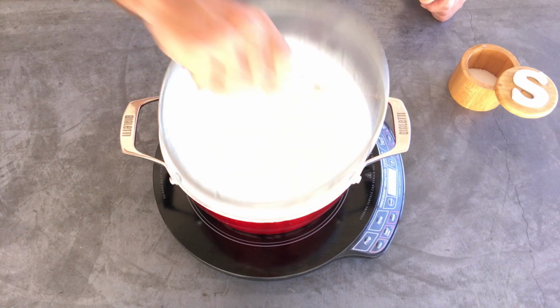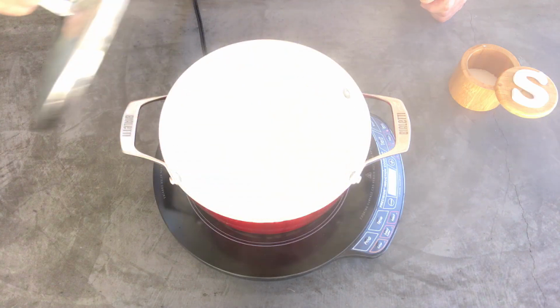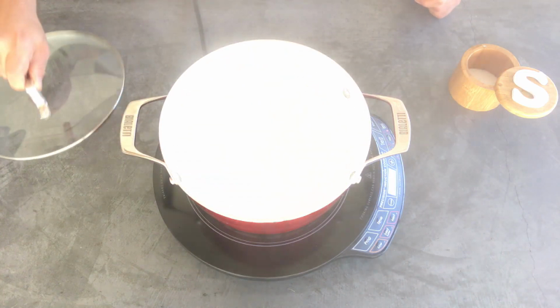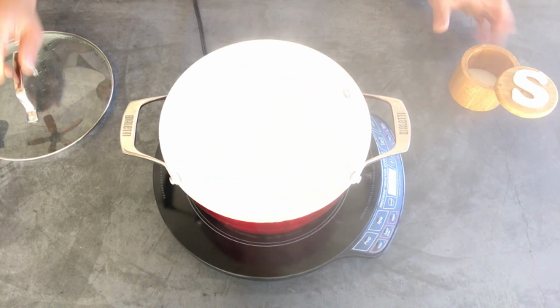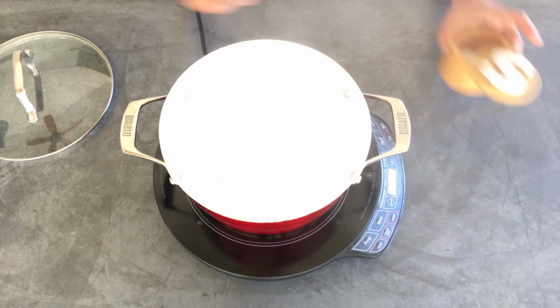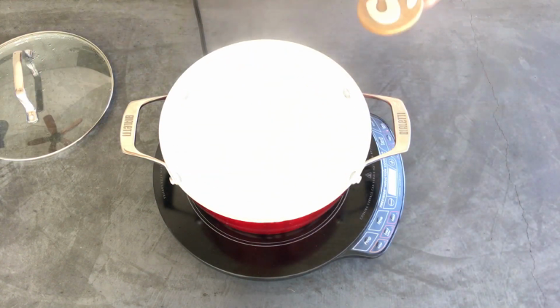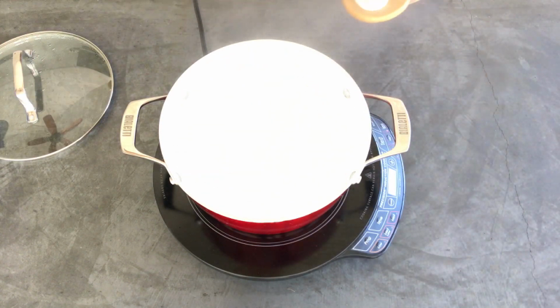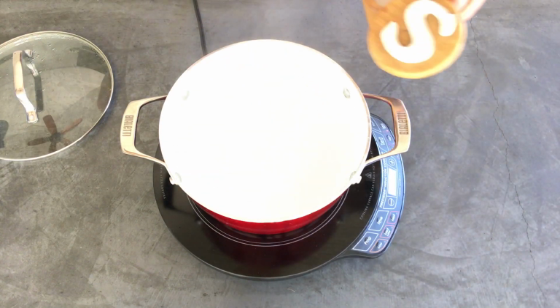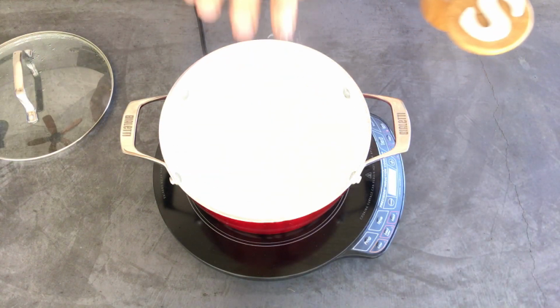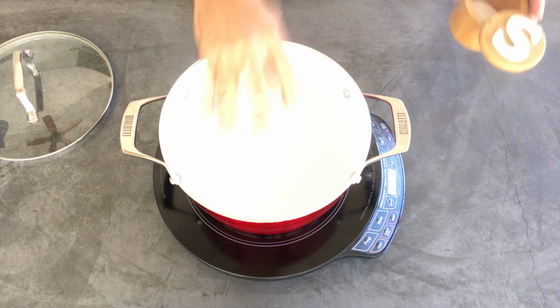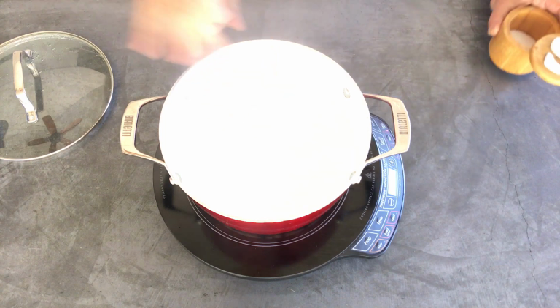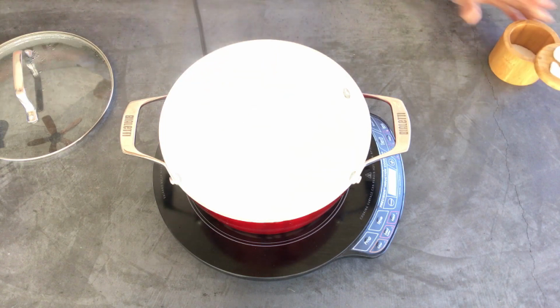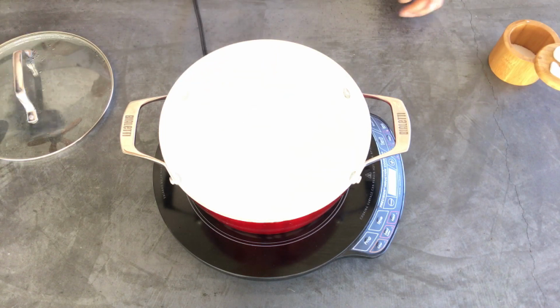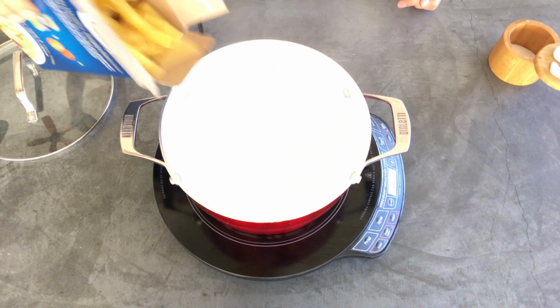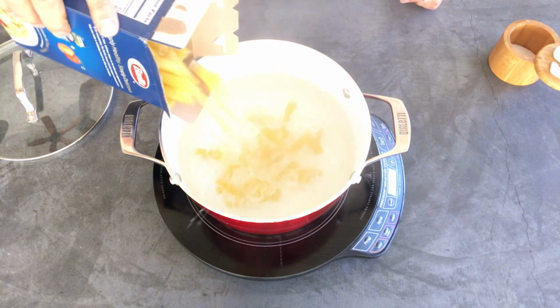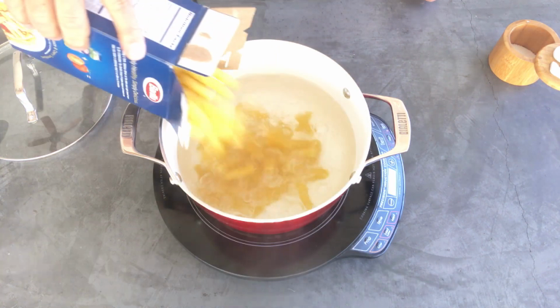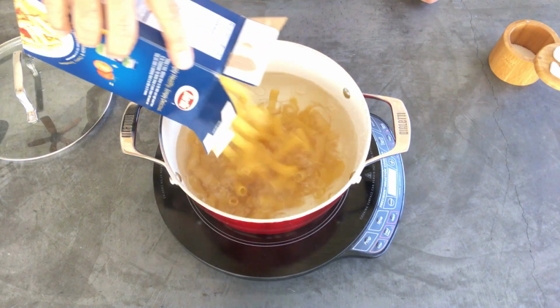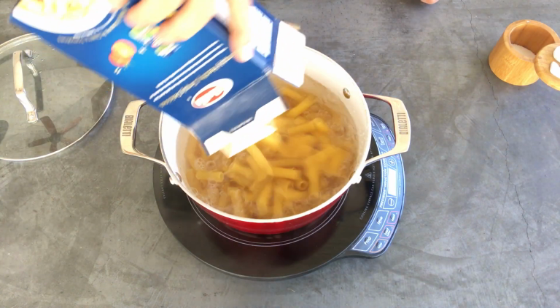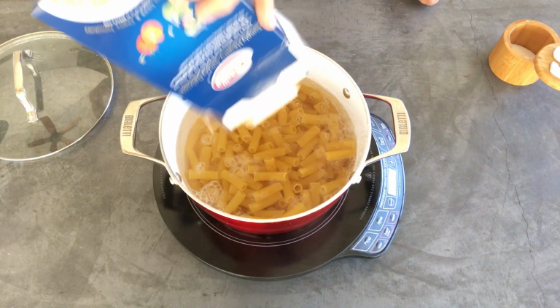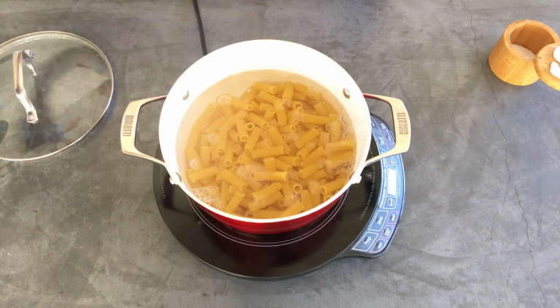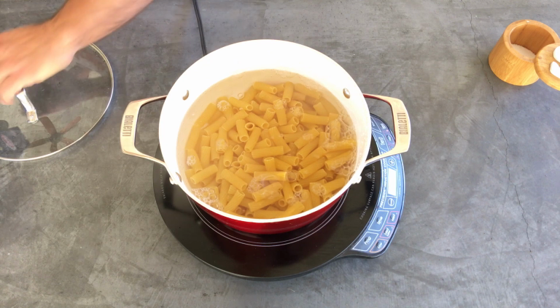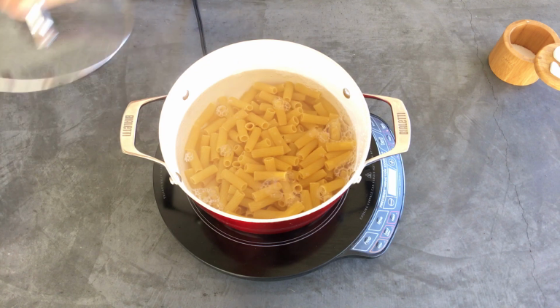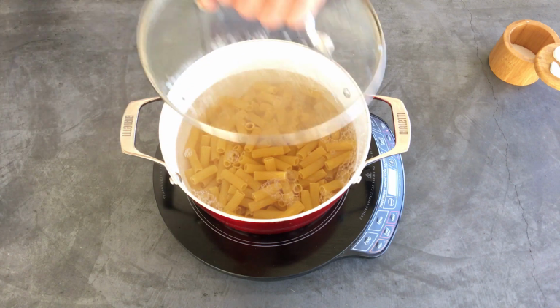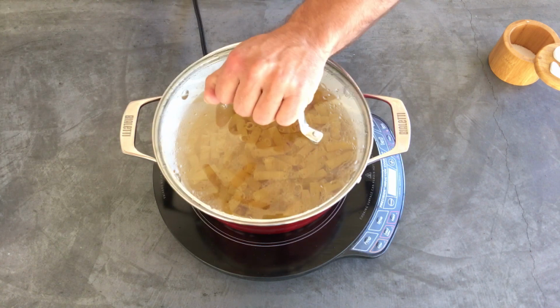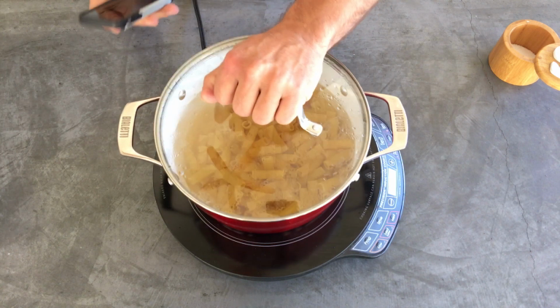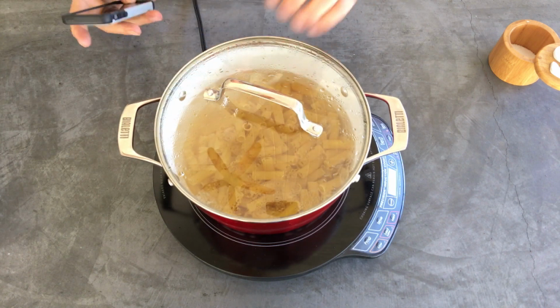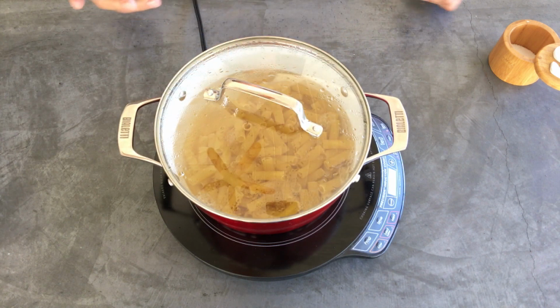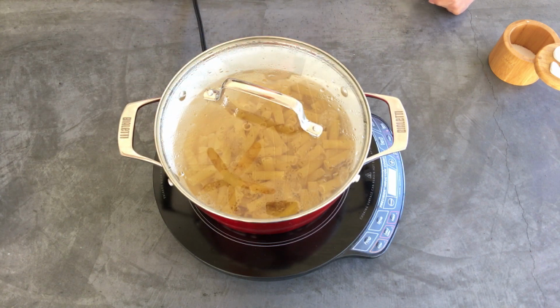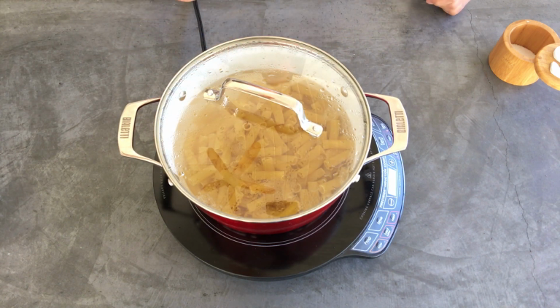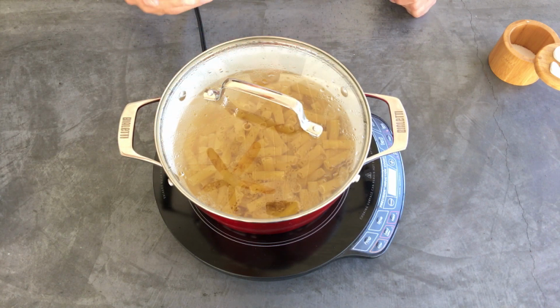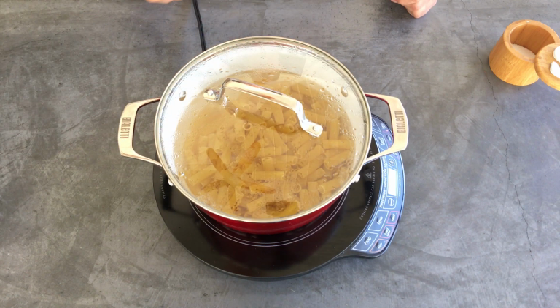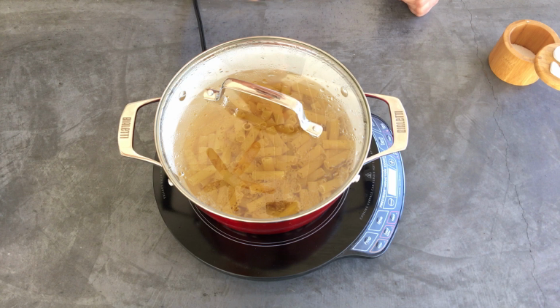So we brought our water up to a boil. We're going to throw some salt in there, then our box of pasta. We're going to boil it for eight minutes.